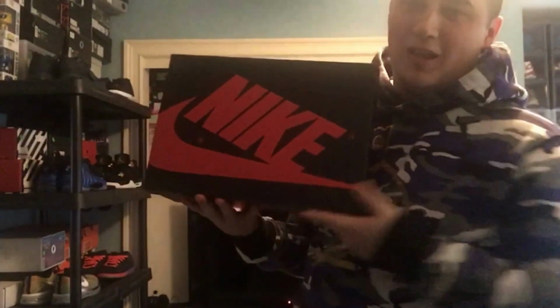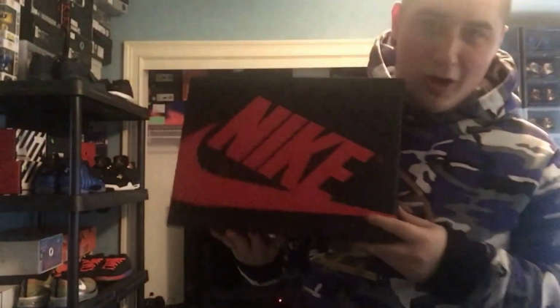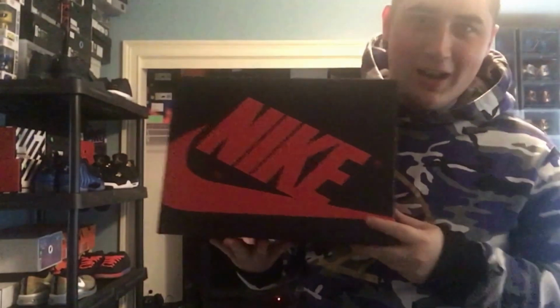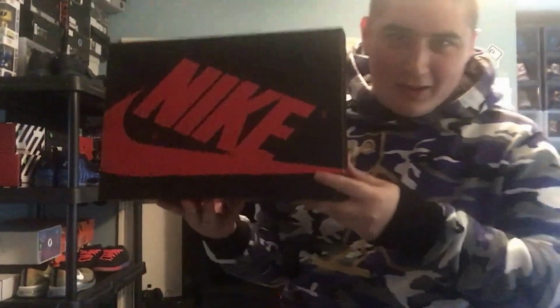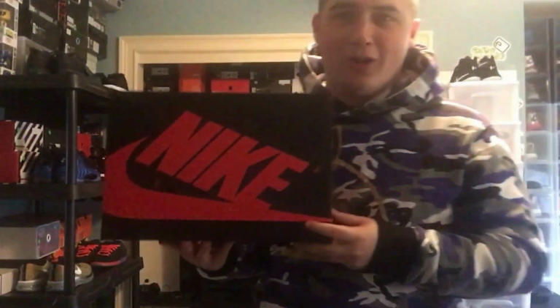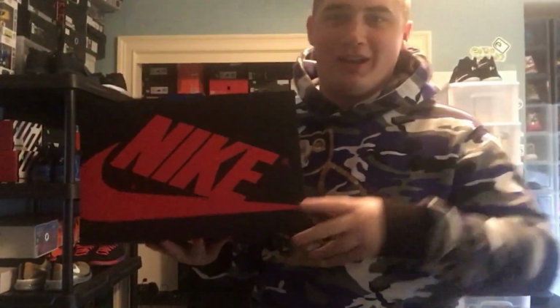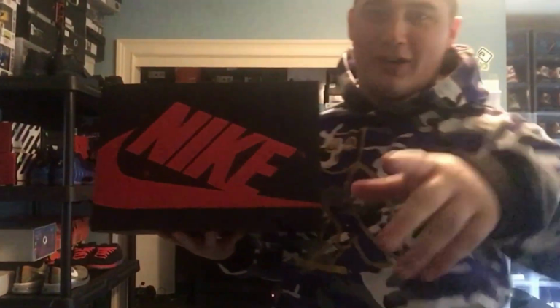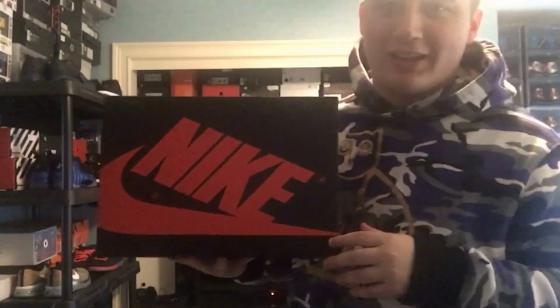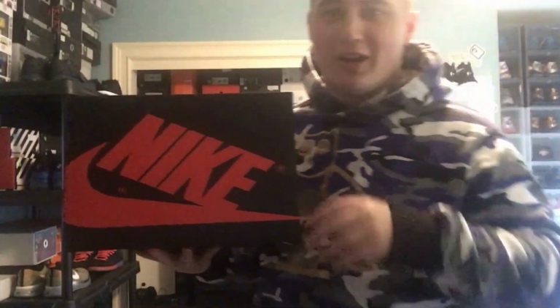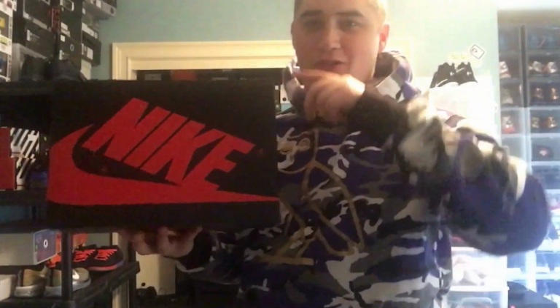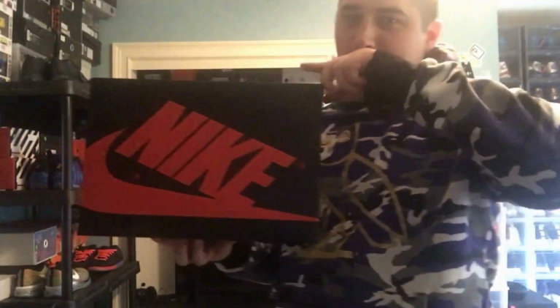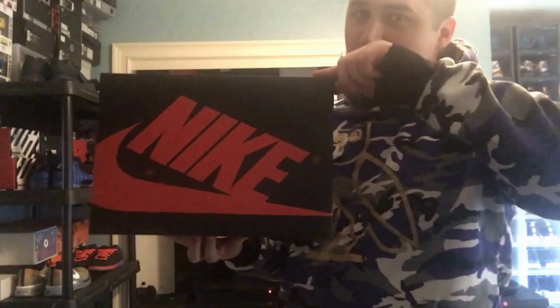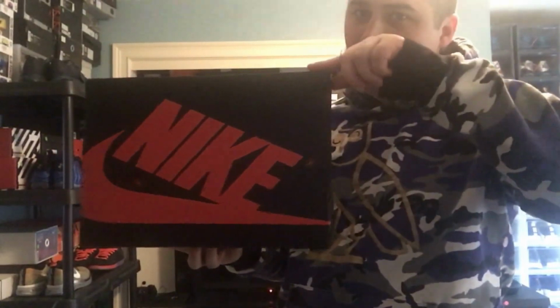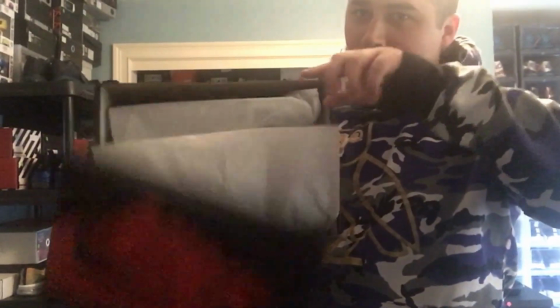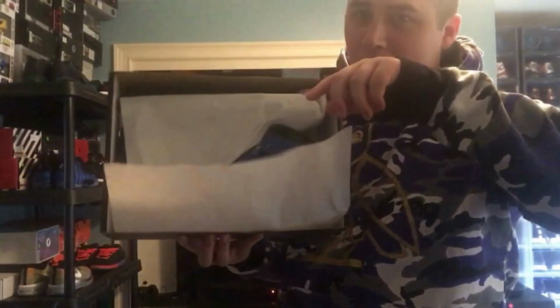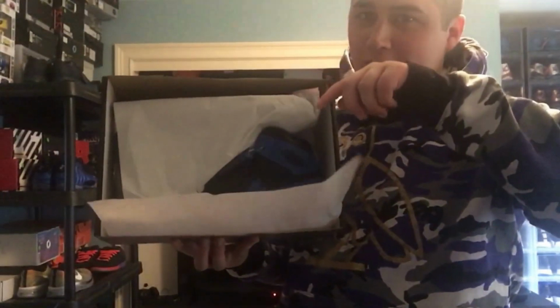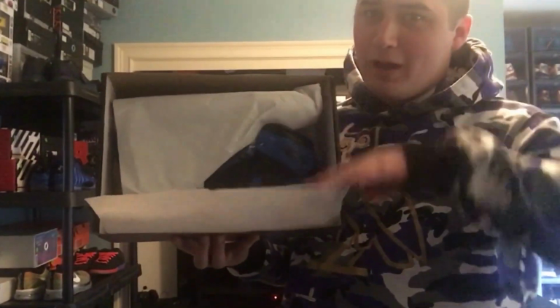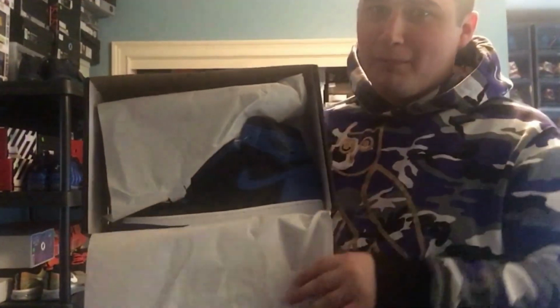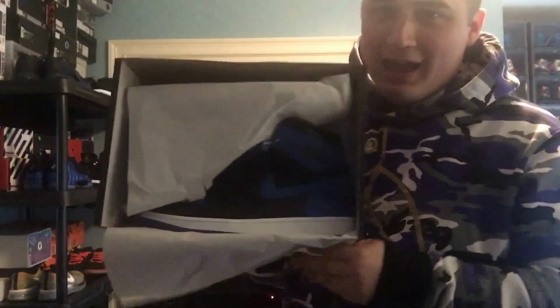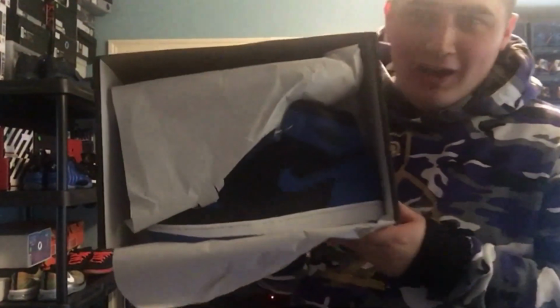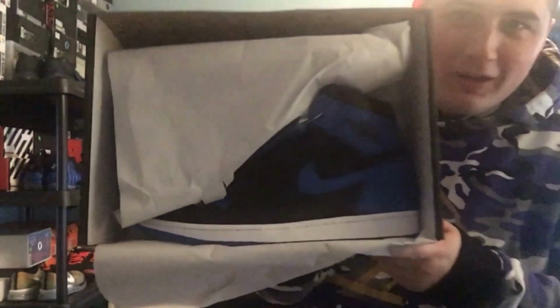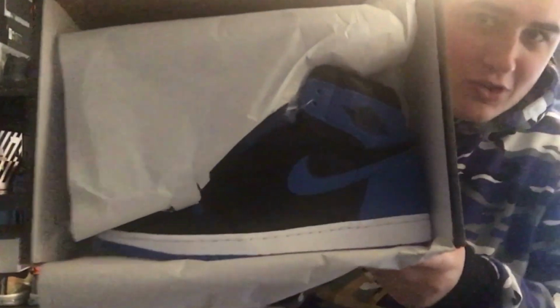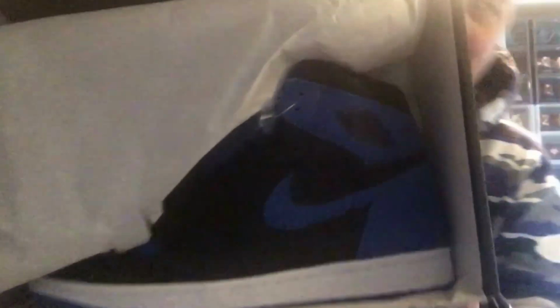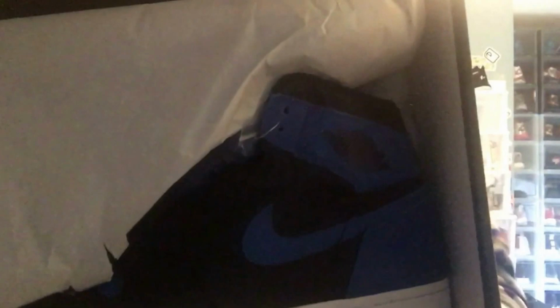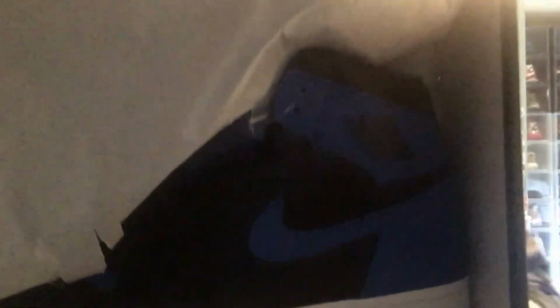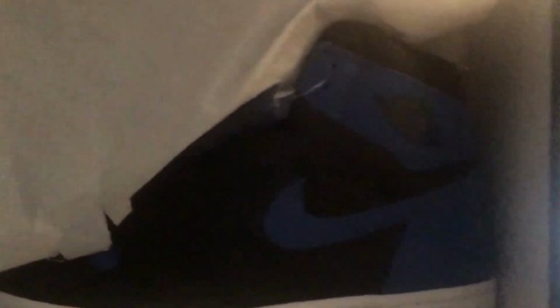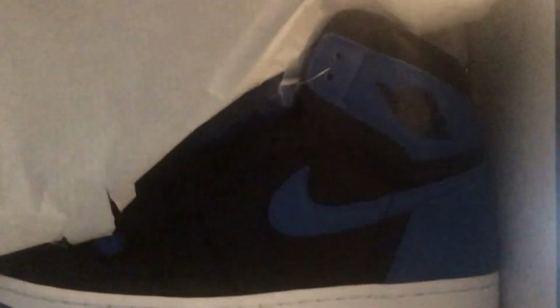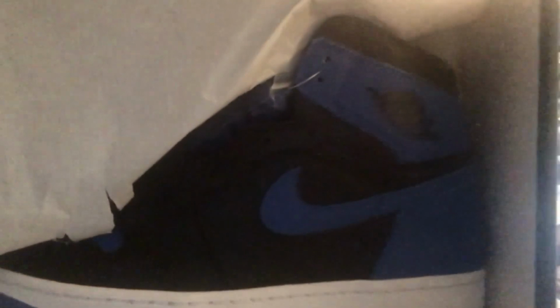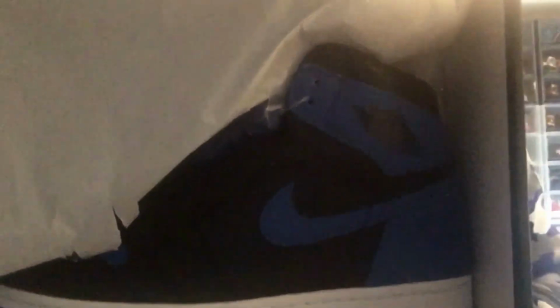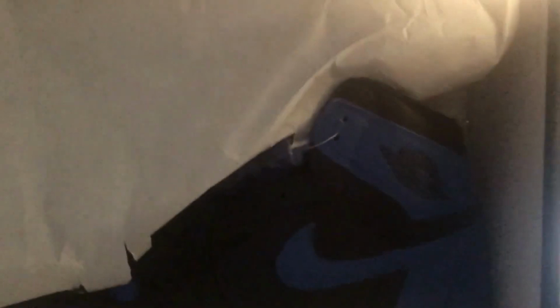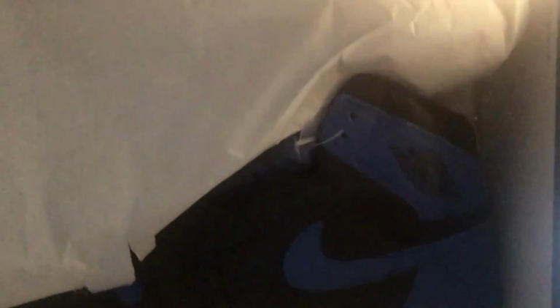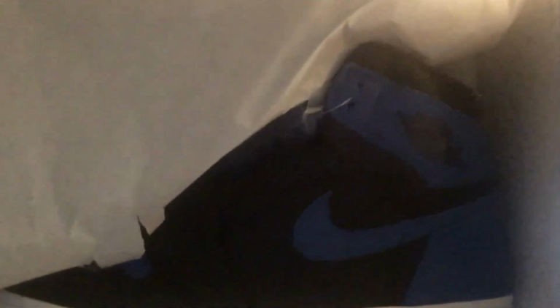If you know what it is, you know what it is. So let's get it started — let's do a drop and the flip, and bang, we got the Jordan 1 Royals!